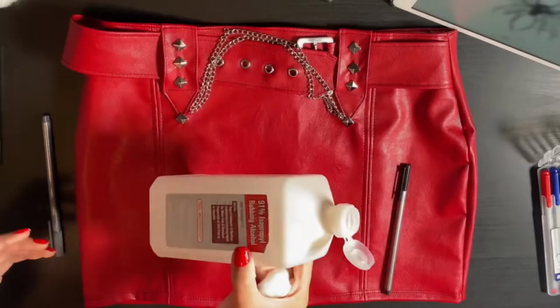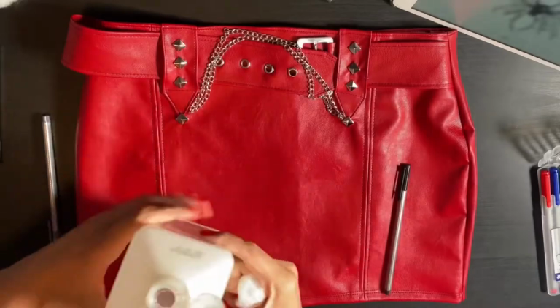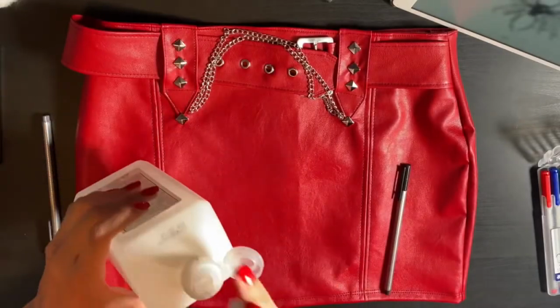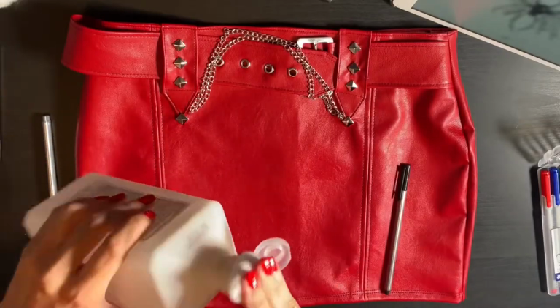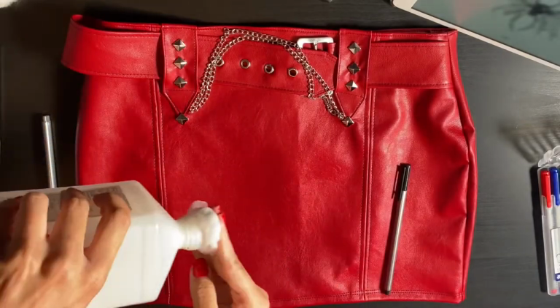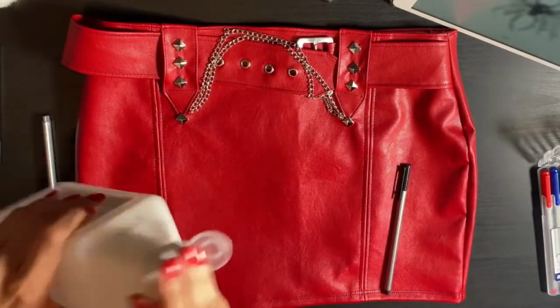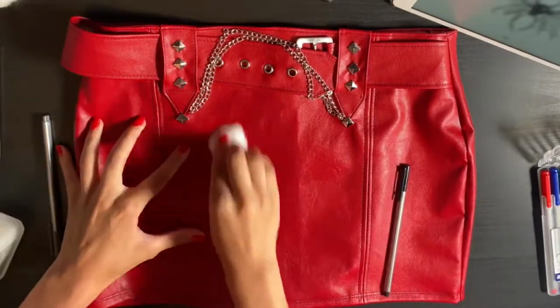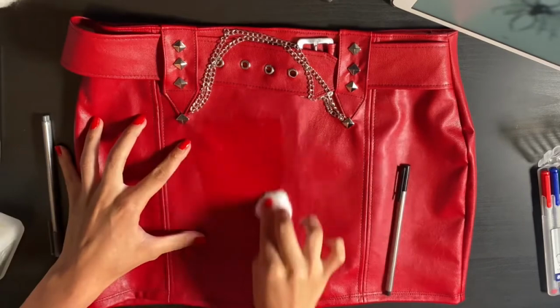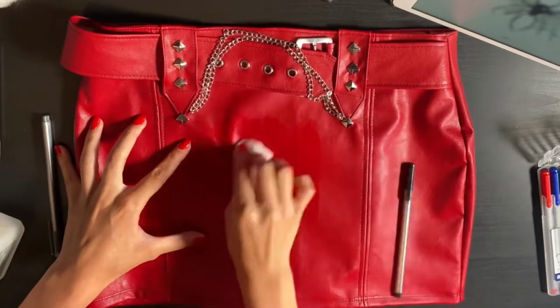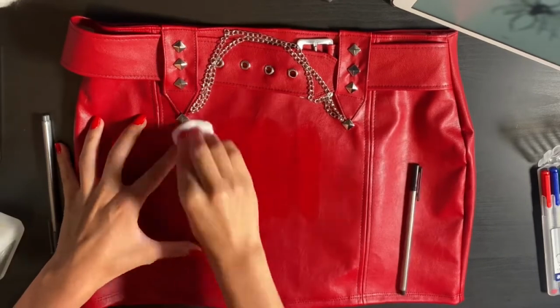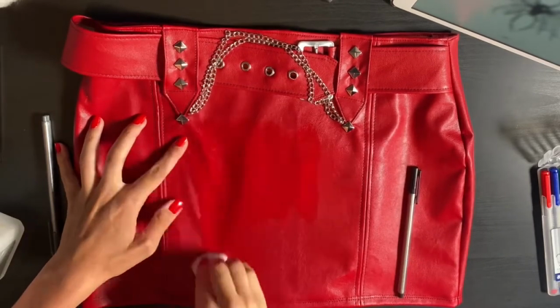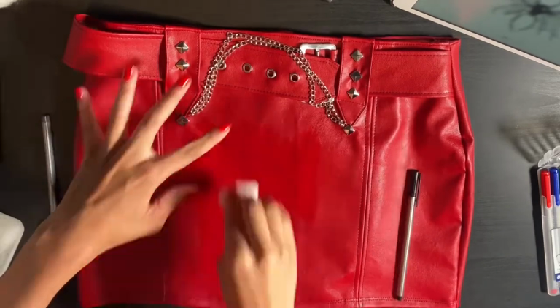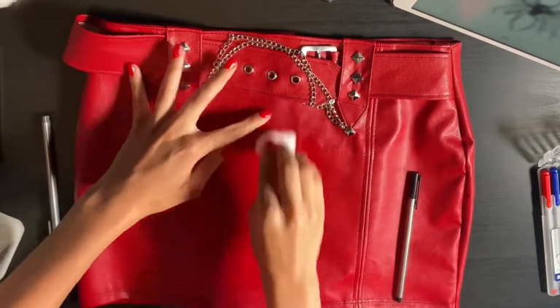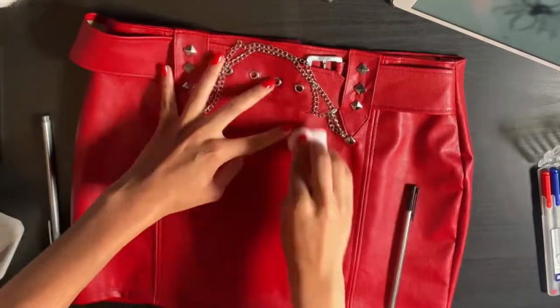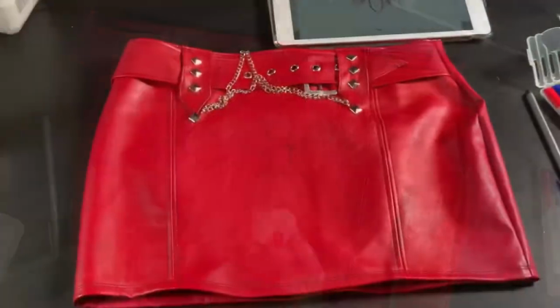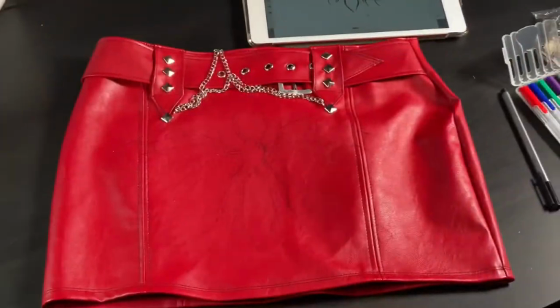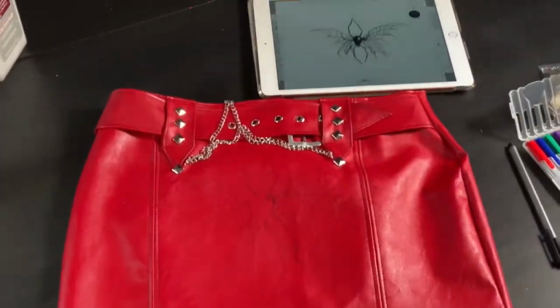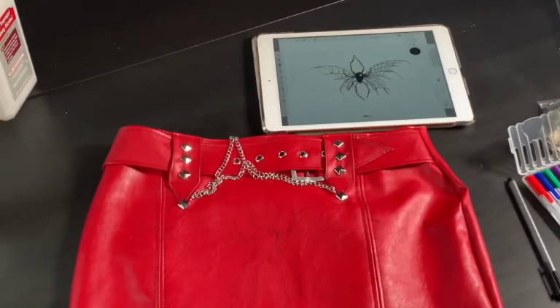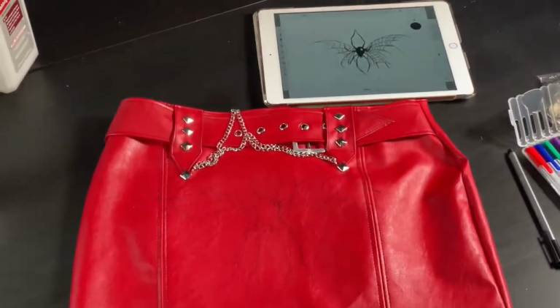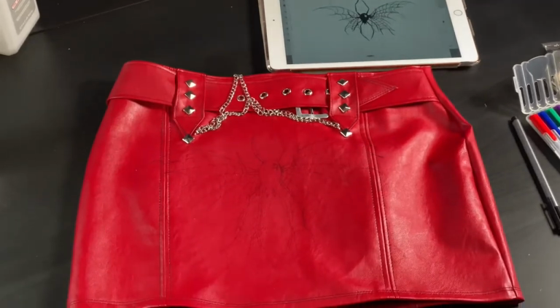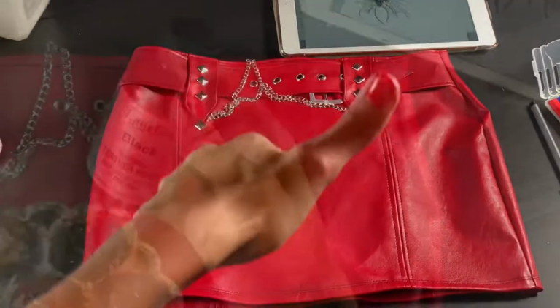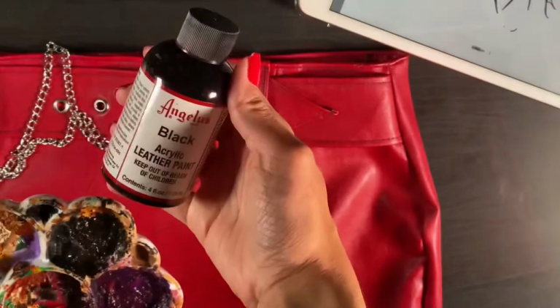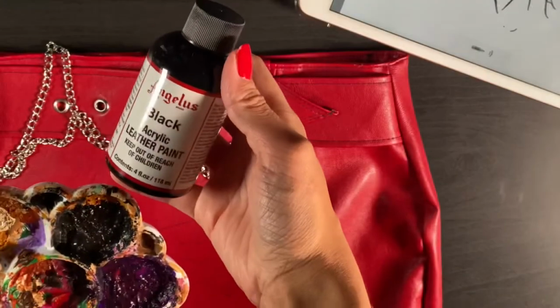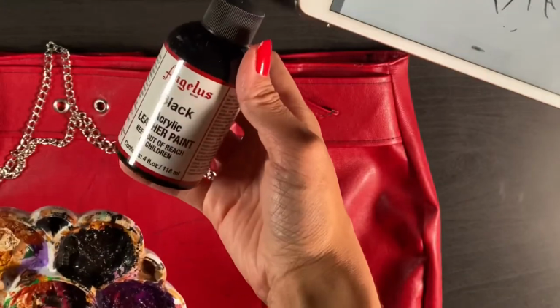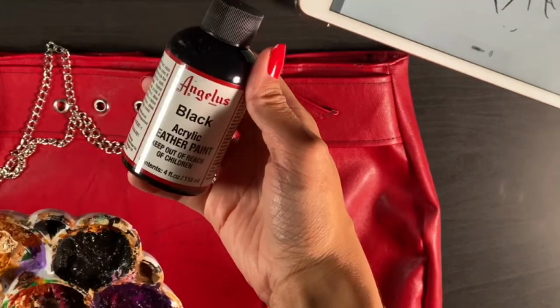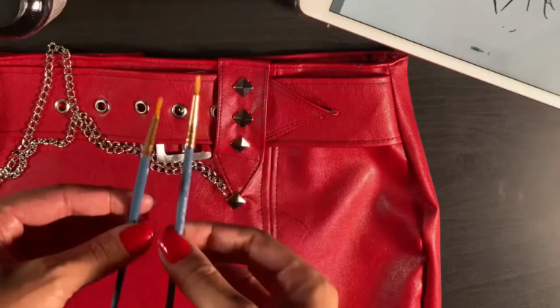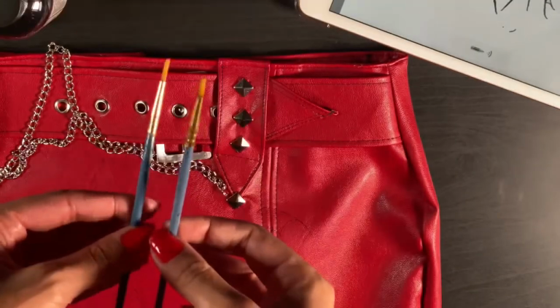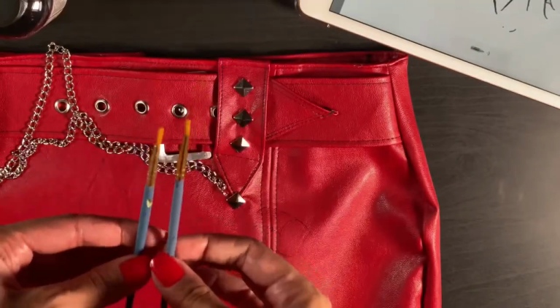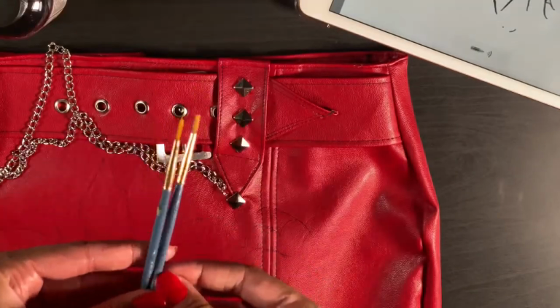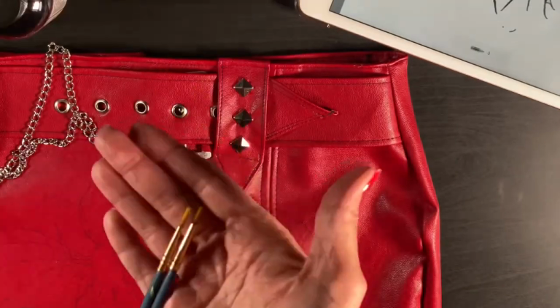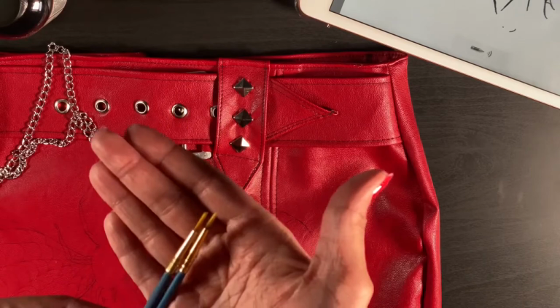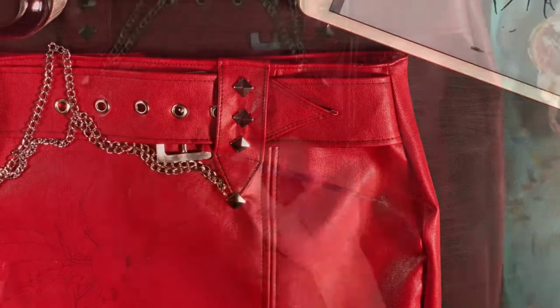Before I begin painting, I'm going to prep the surface that I'm going to be painting on with rubbing alcohol. I lay down my sketch with a pen and then I'm ready to begin painting. I'll be using Angelus Leather Paint and two precision paintbrushes.